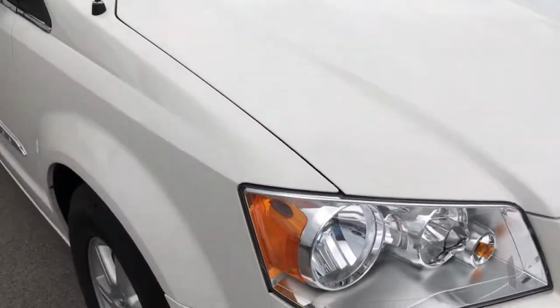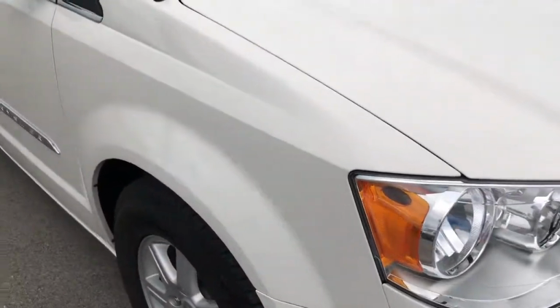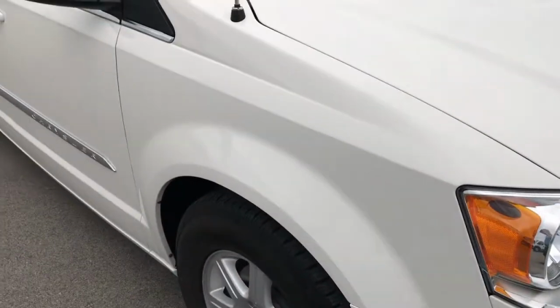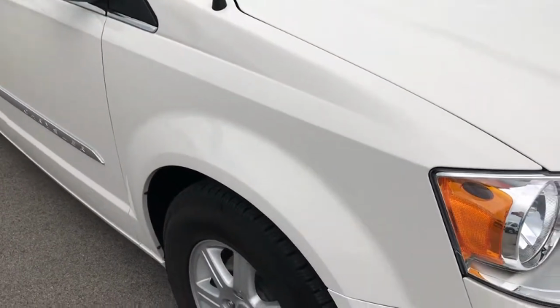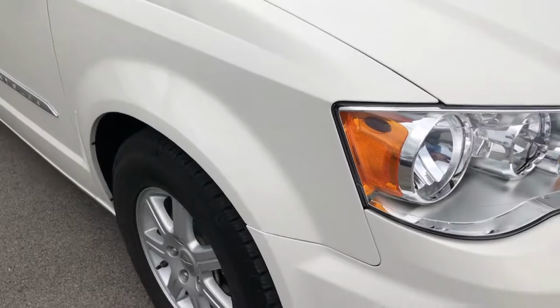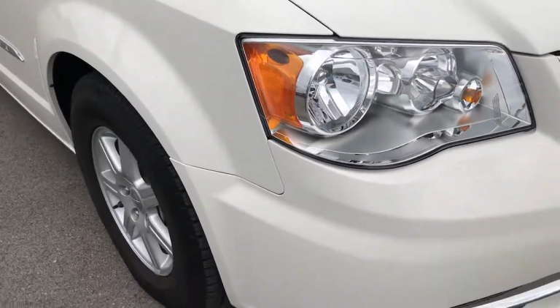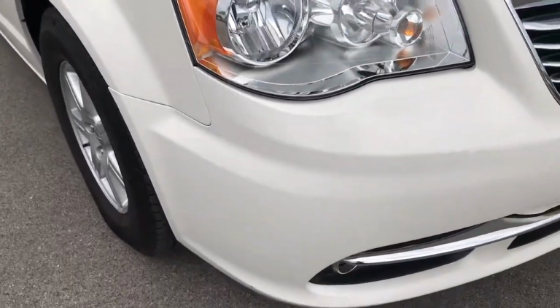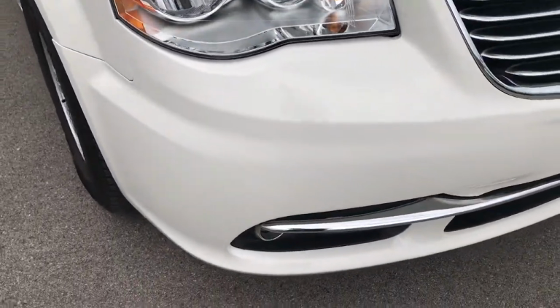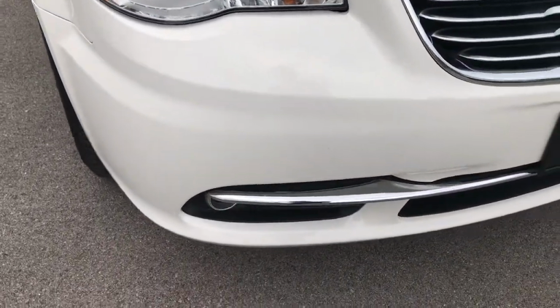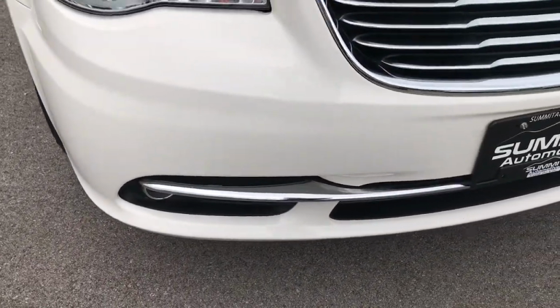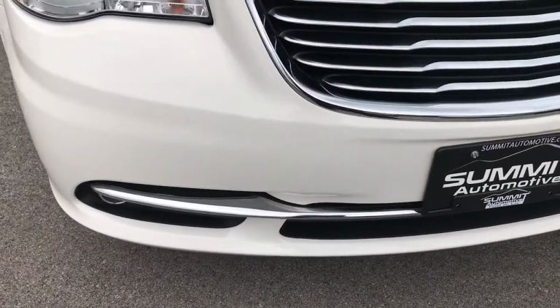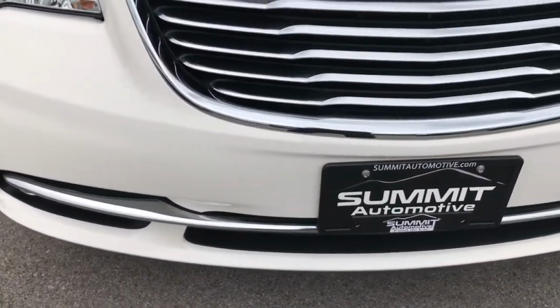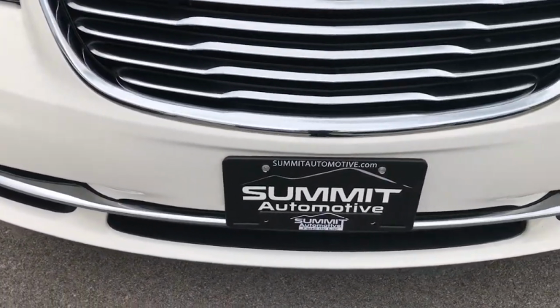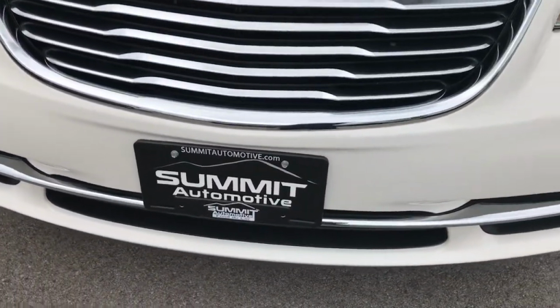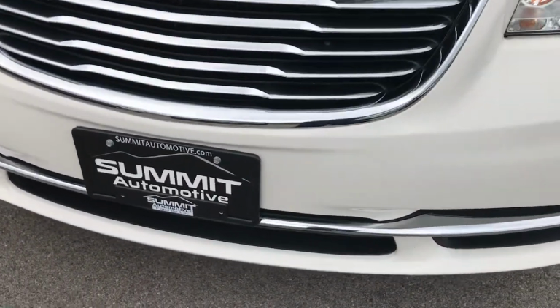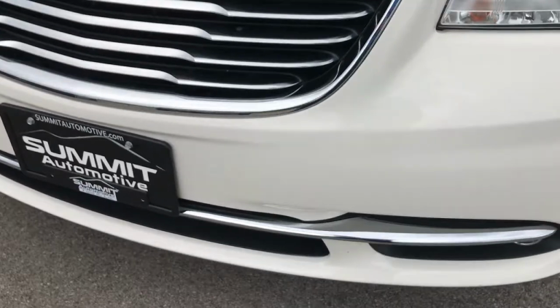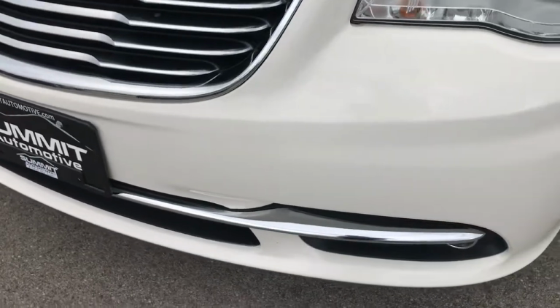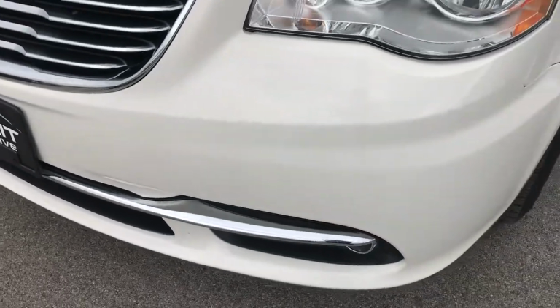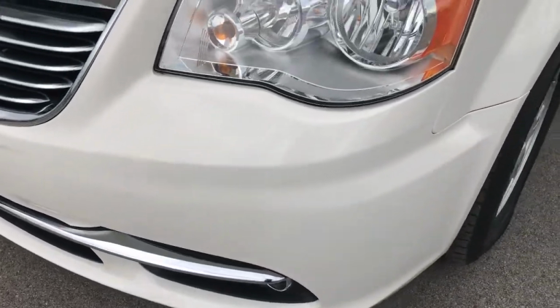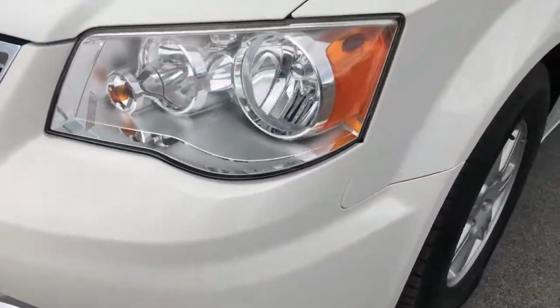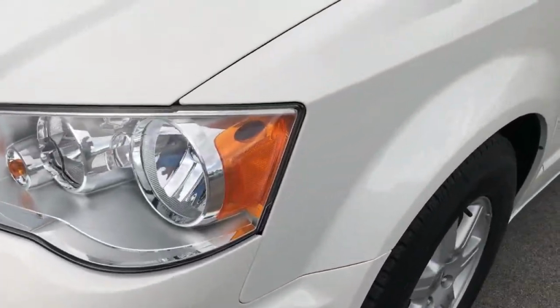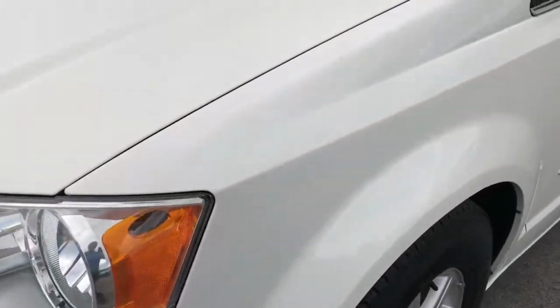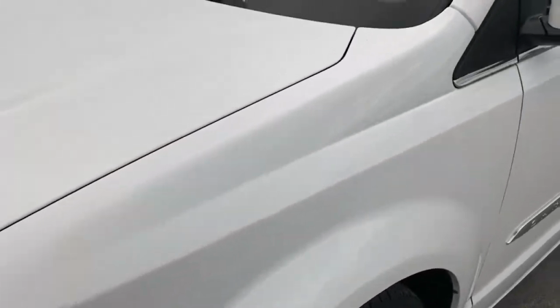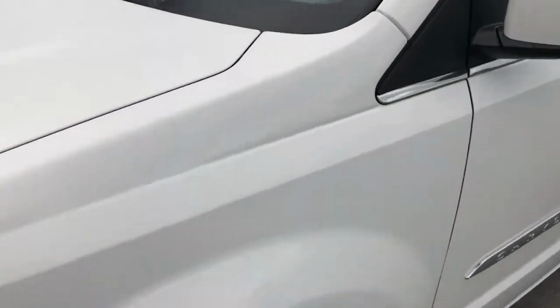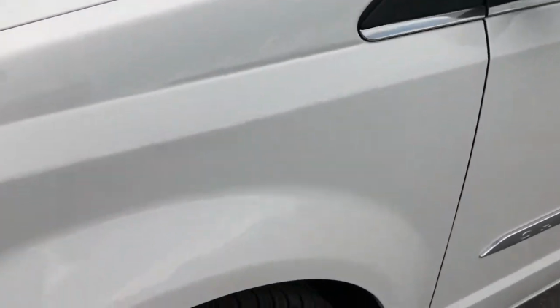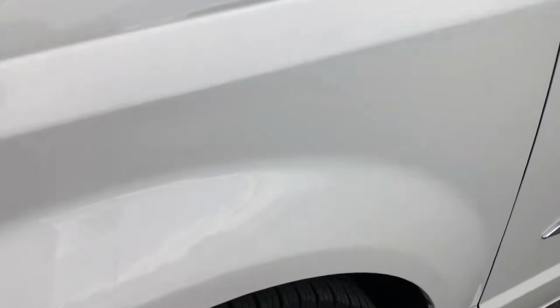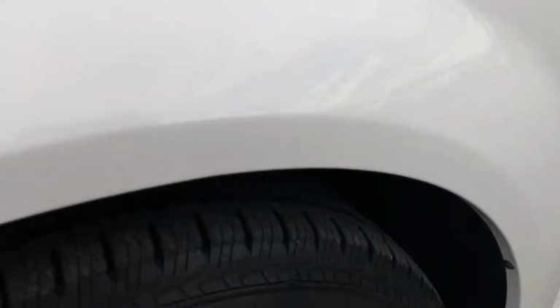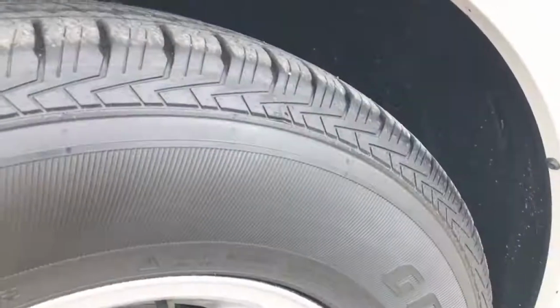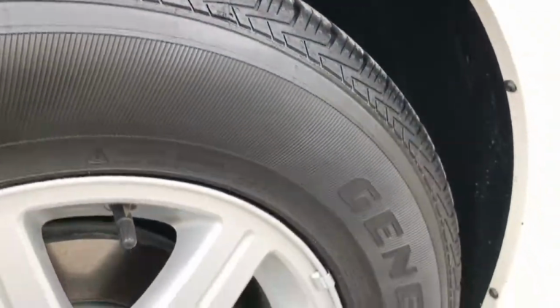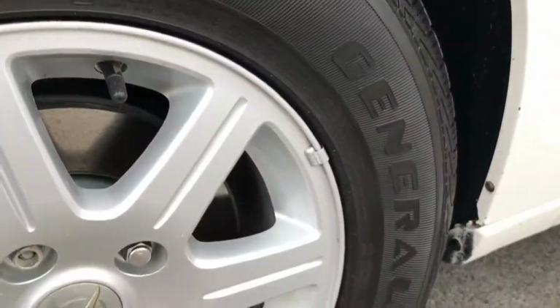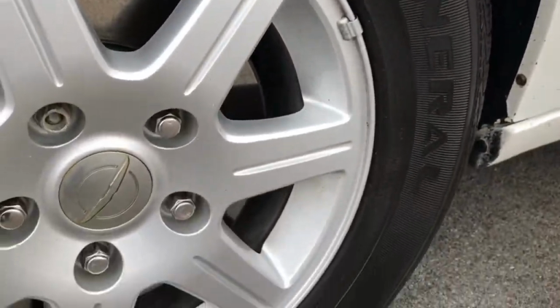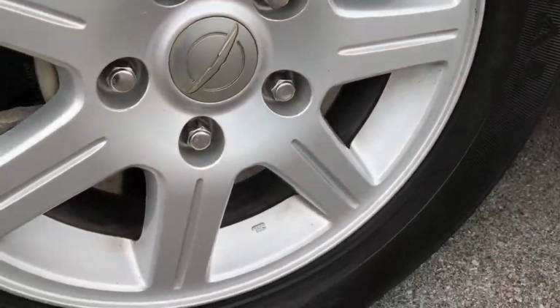From this HD video you'll be able to tell that this van is extremely clean all the way around. That's why we do the videos — to make sure that you know exactly what you're getting before you come here. Sometimes pictures just don't do the vehicle justice.